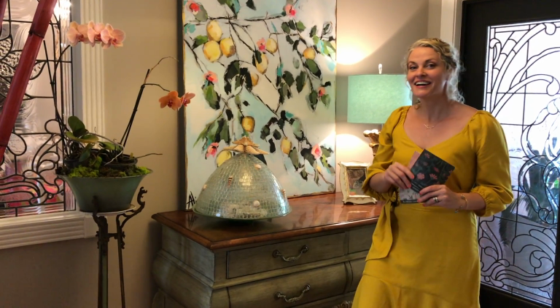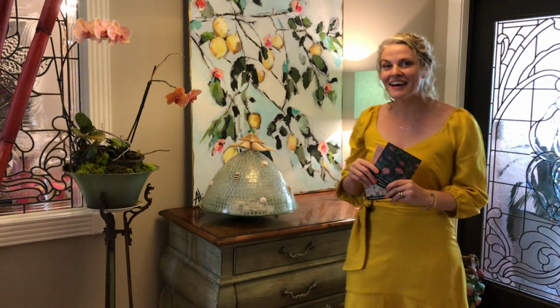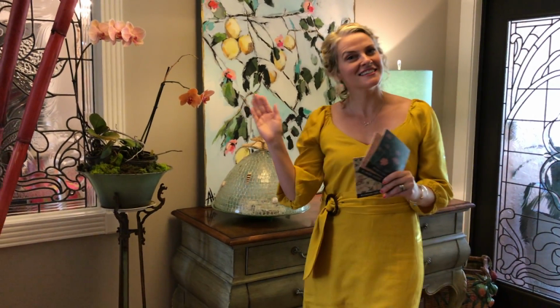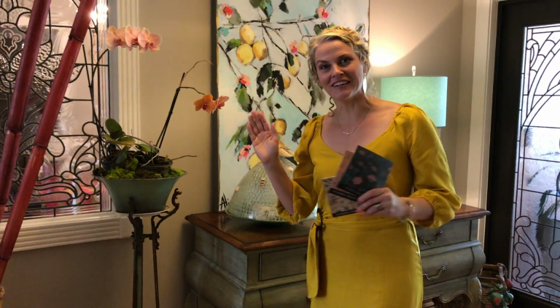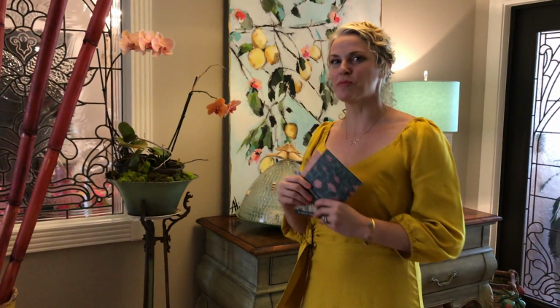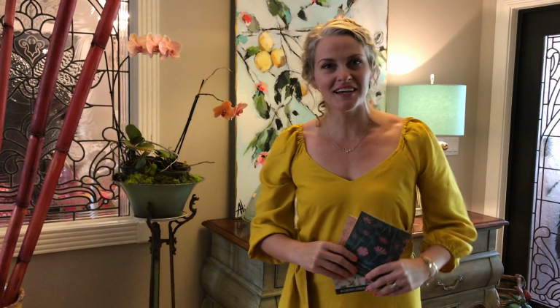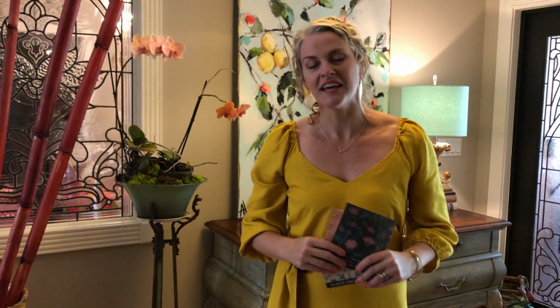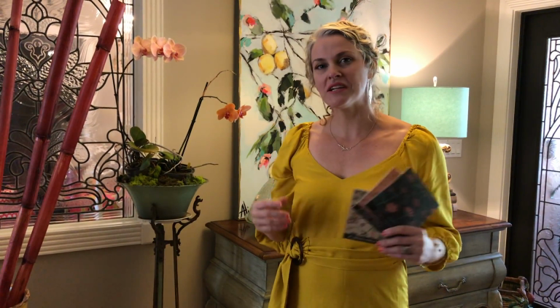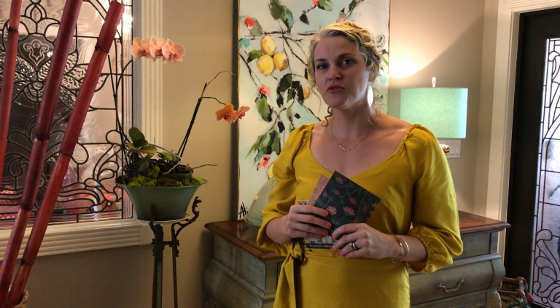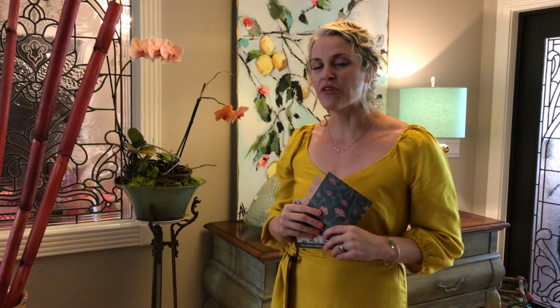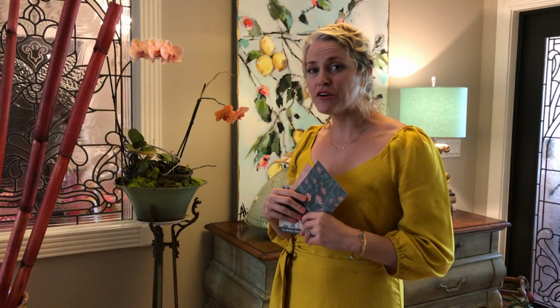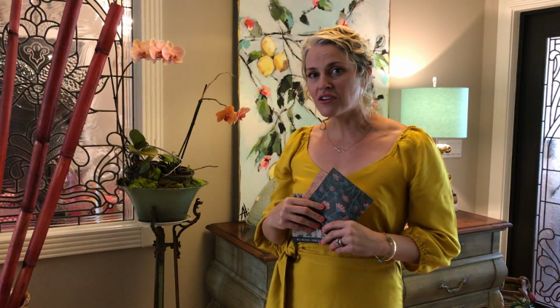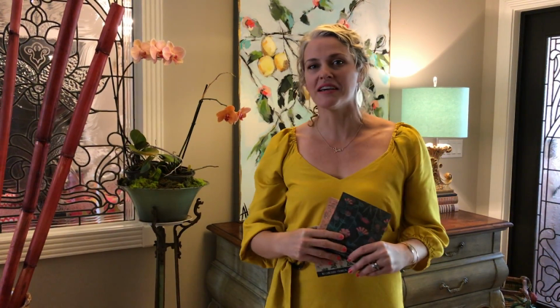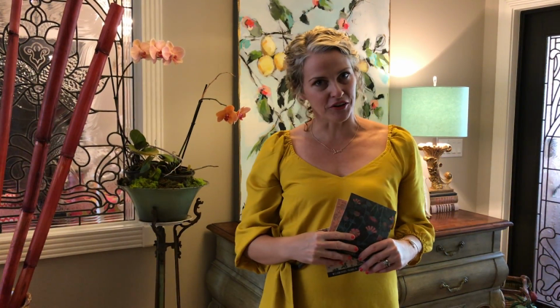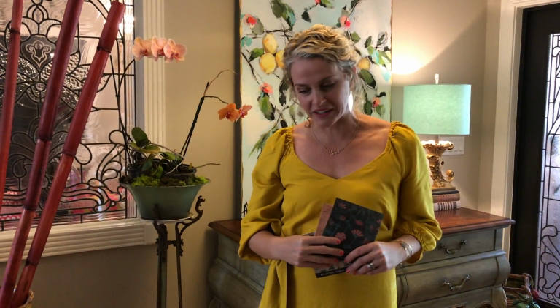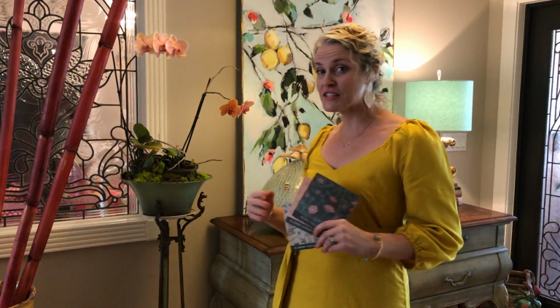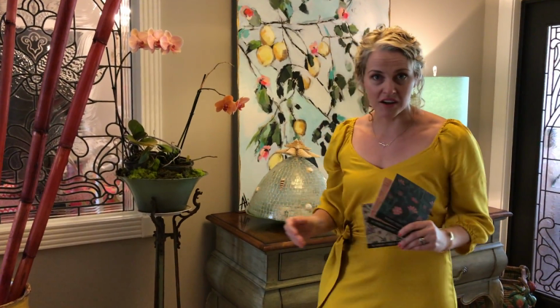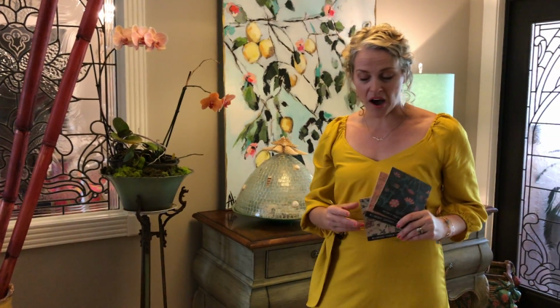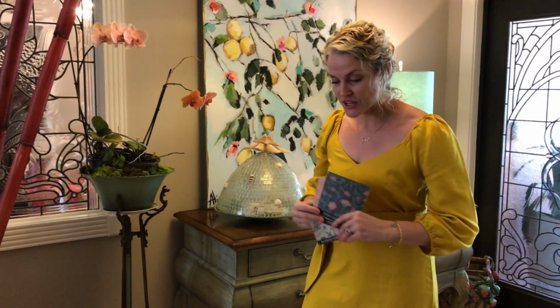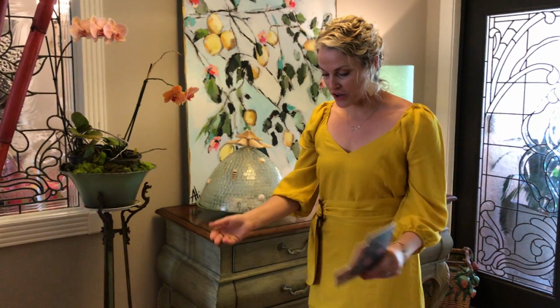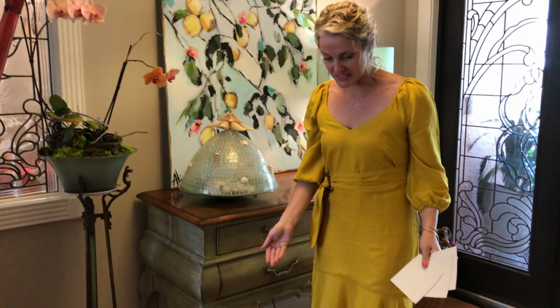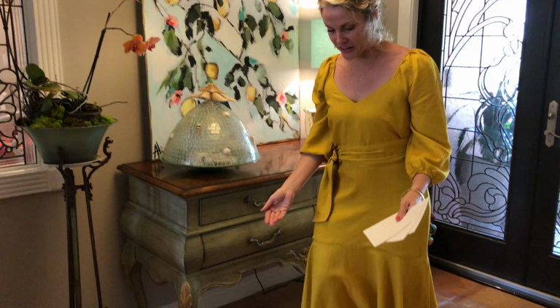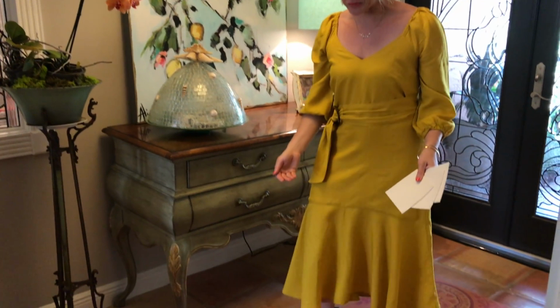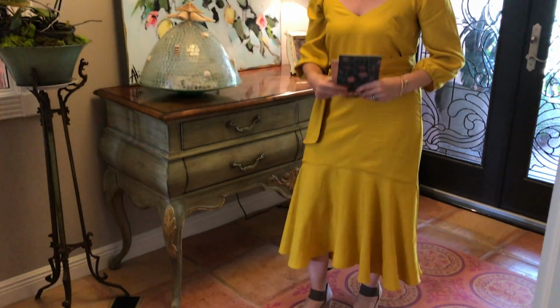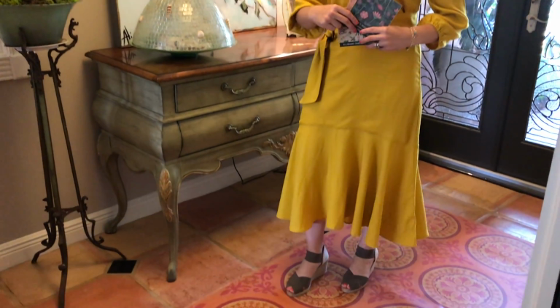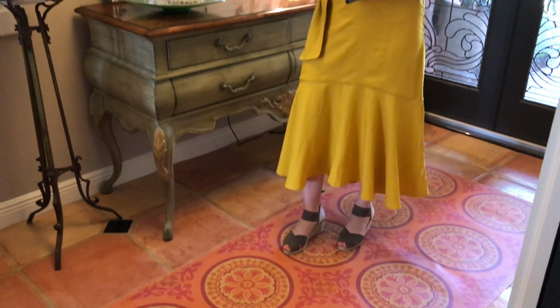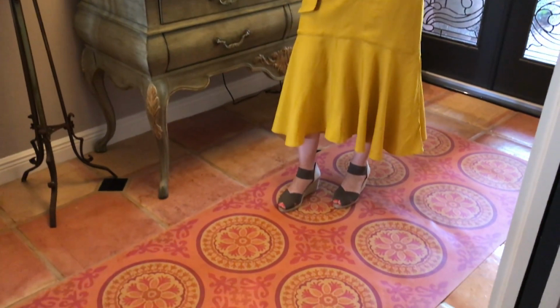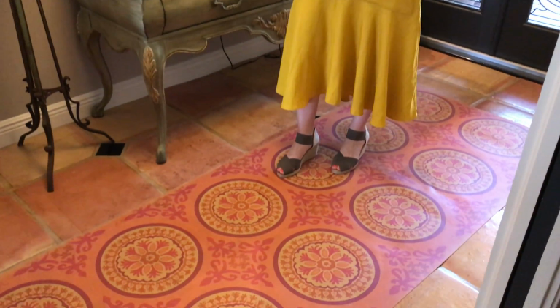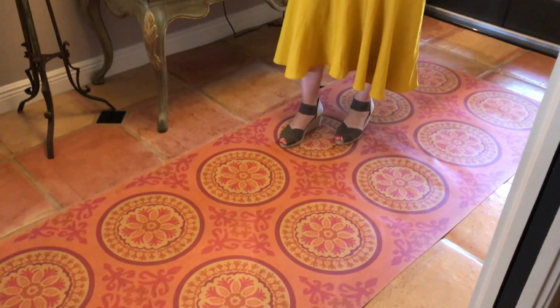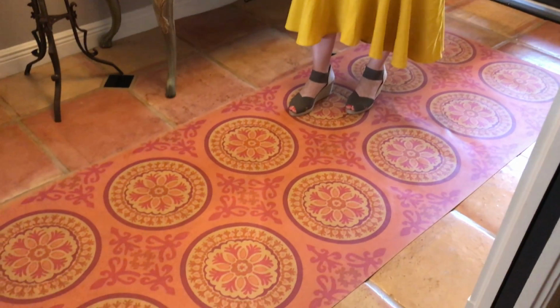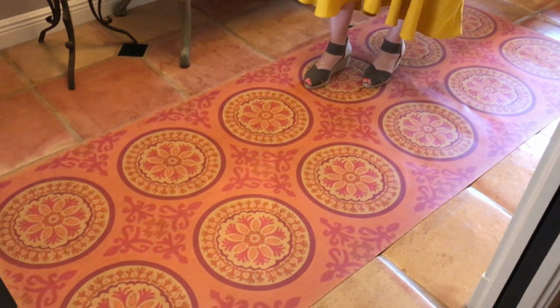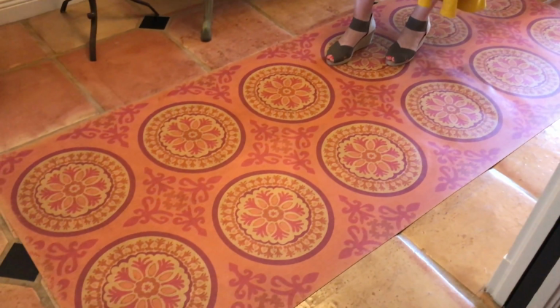Hi guys, it's Erin with BSEID and I'm going to talk to you about the Vinyl Floor Claws by Spiker & Company. This is an awesome product. You can see here it comes in amazing colors and all sorts of patterns.